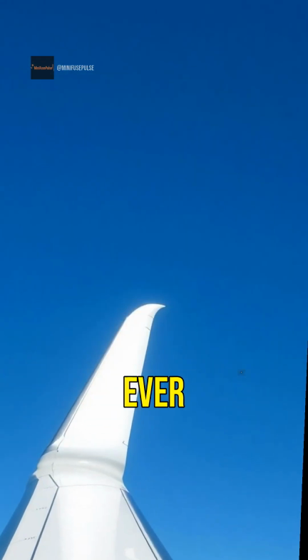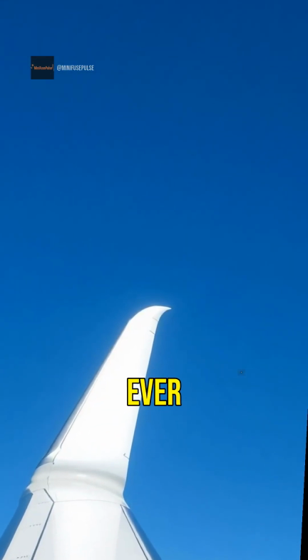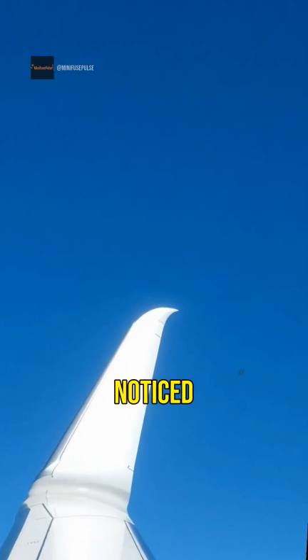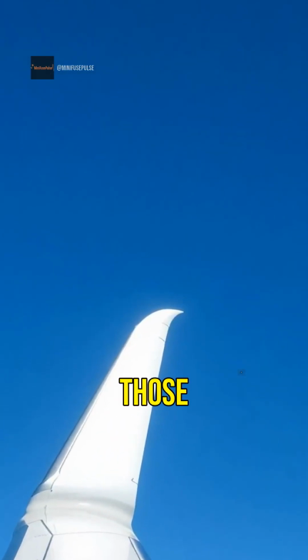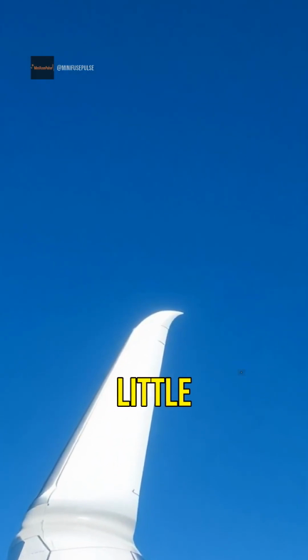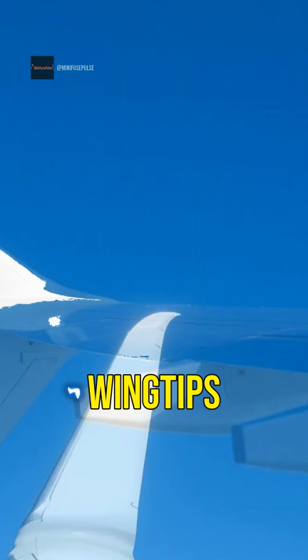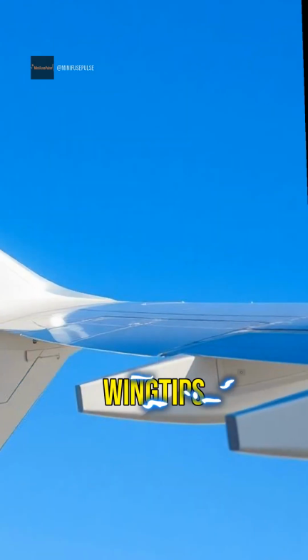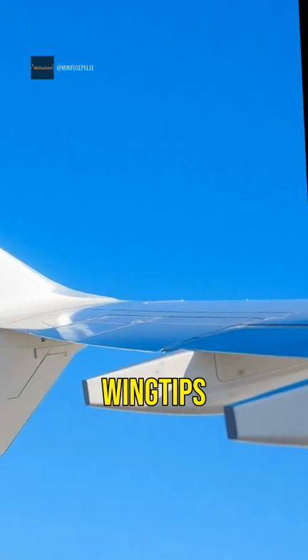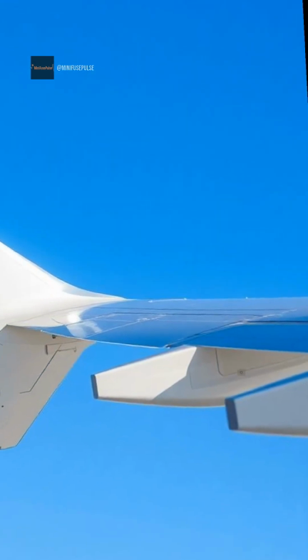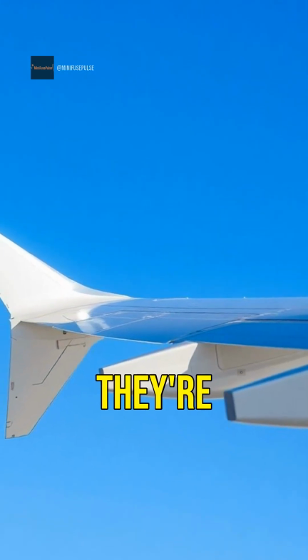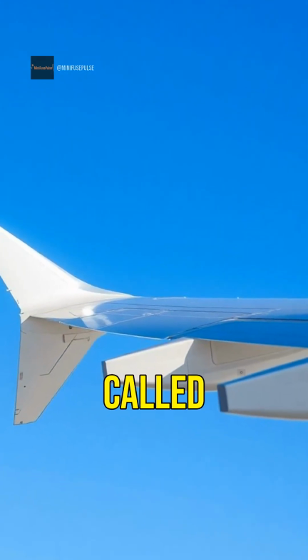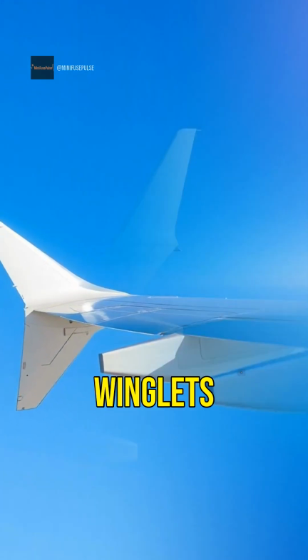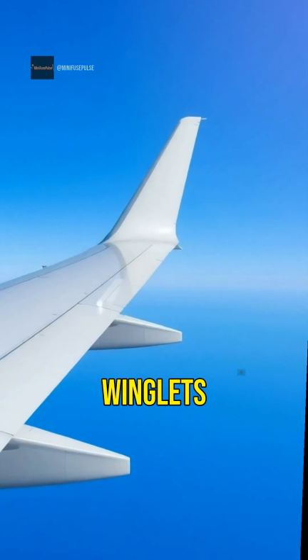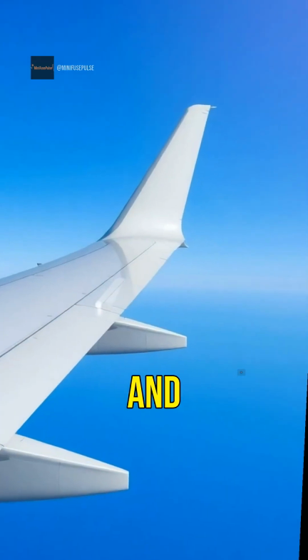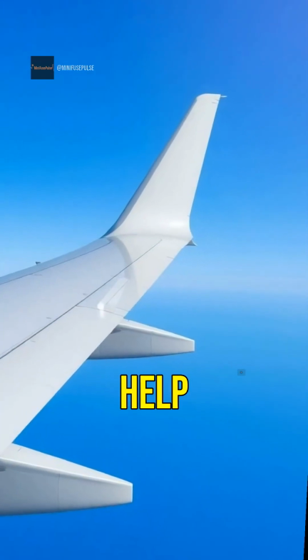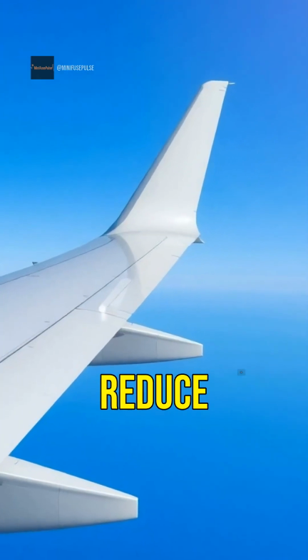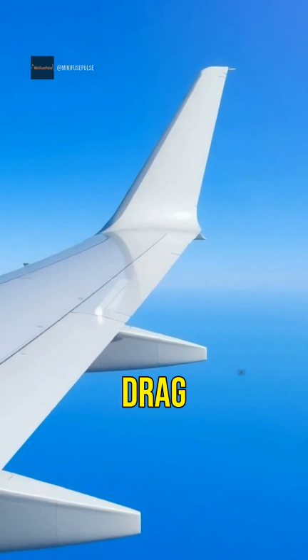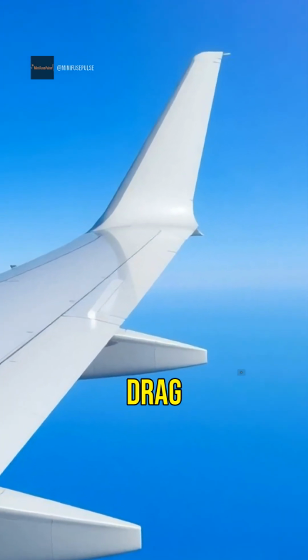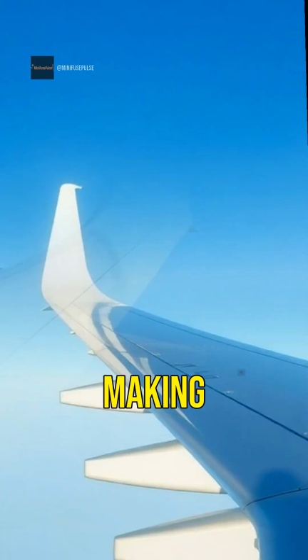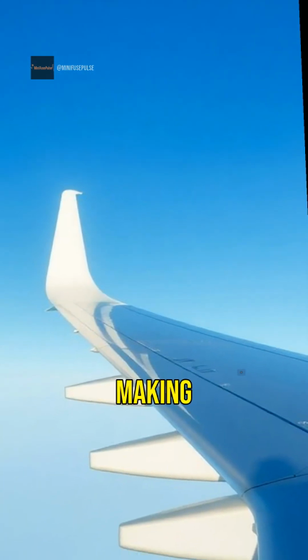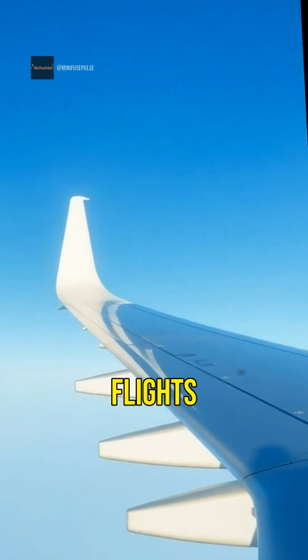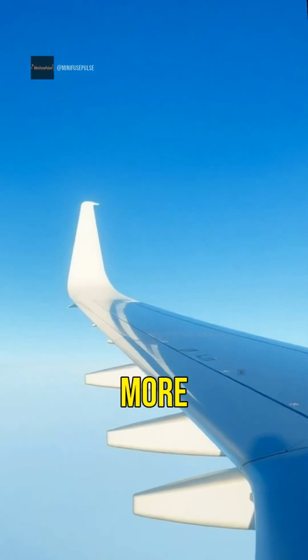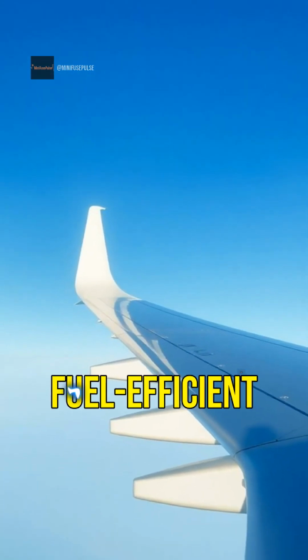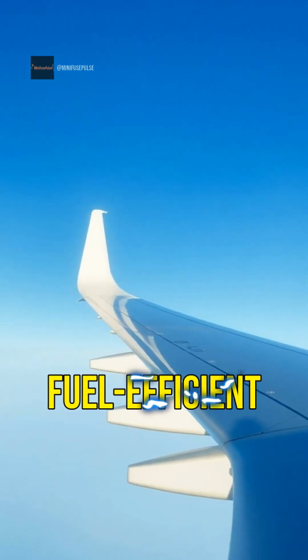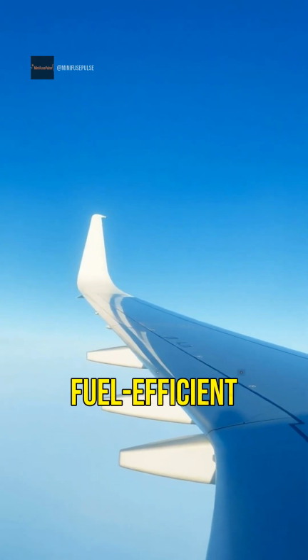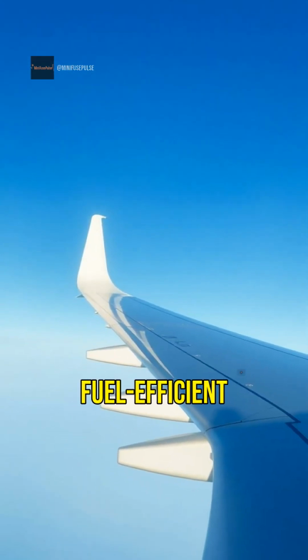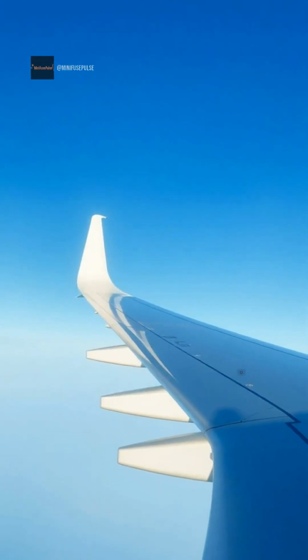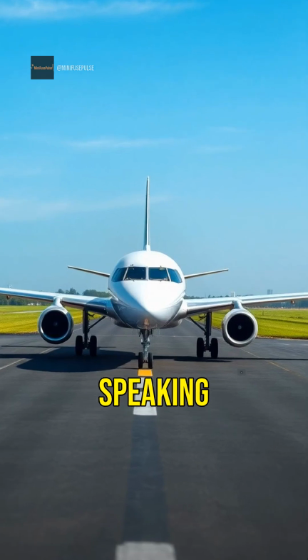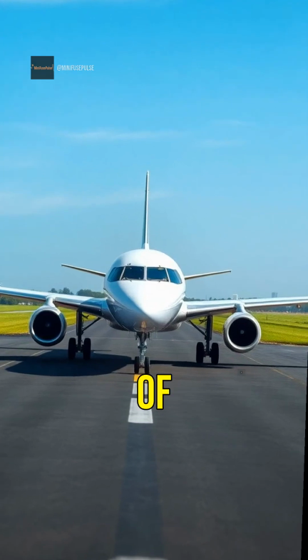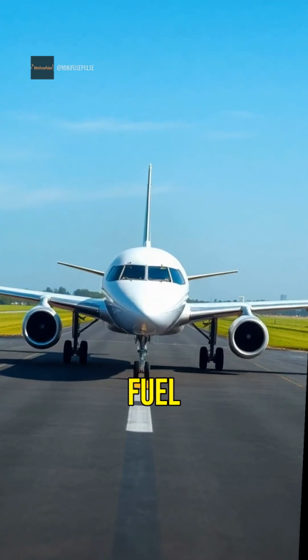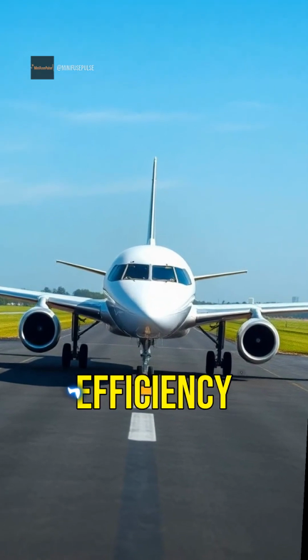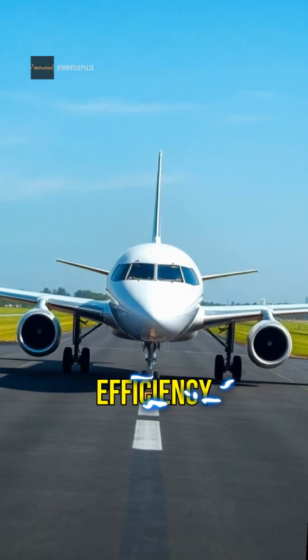Ever notice those little wingtips? They're called winglets and they help reduce drag, making flights more fuel efficient.